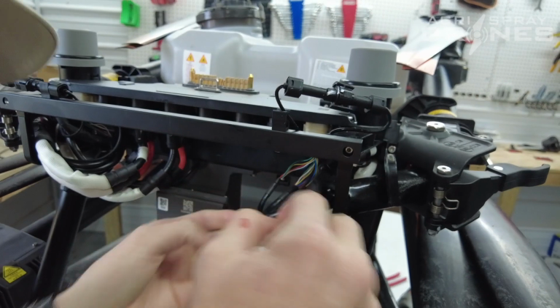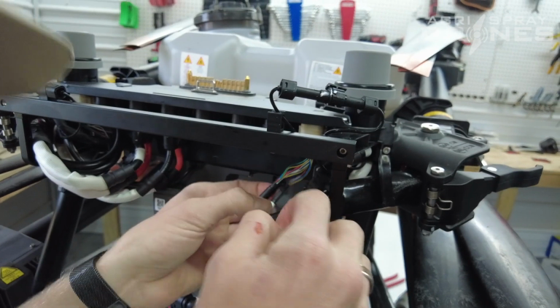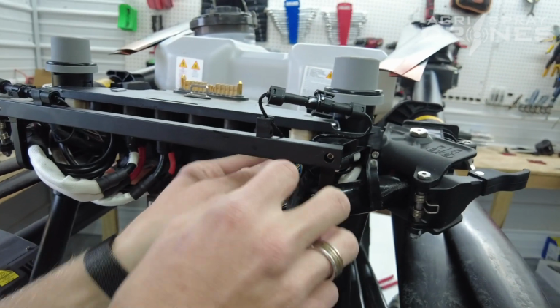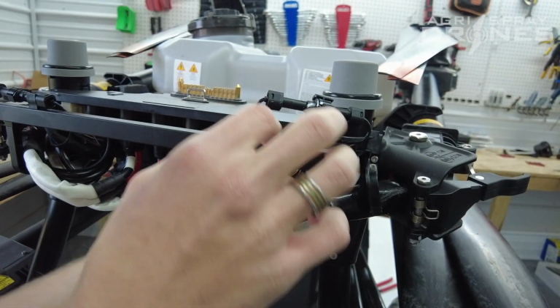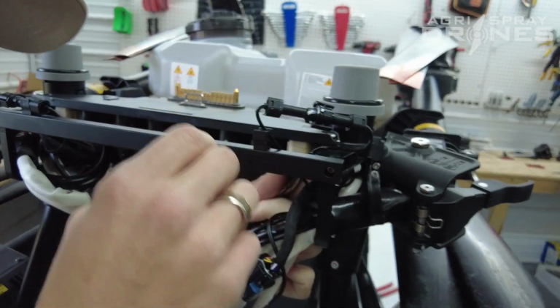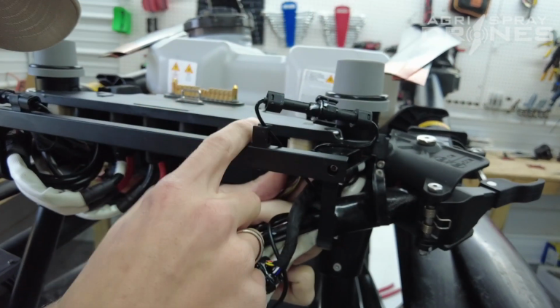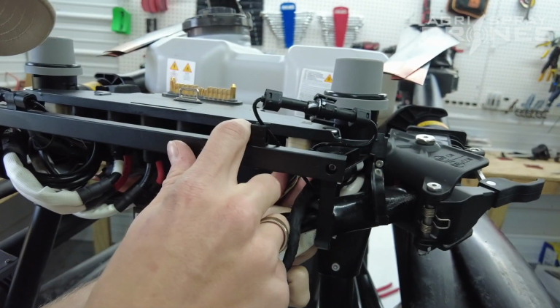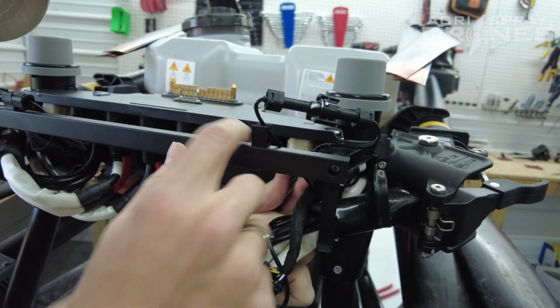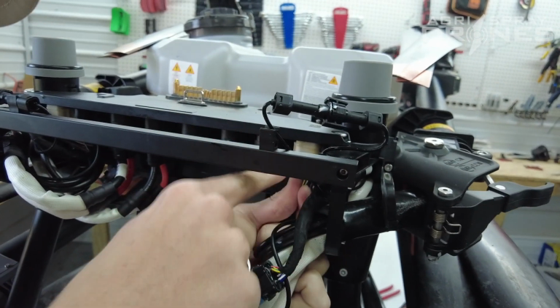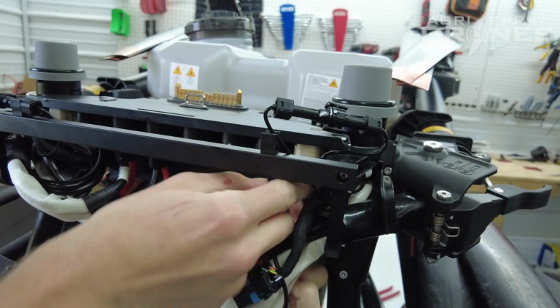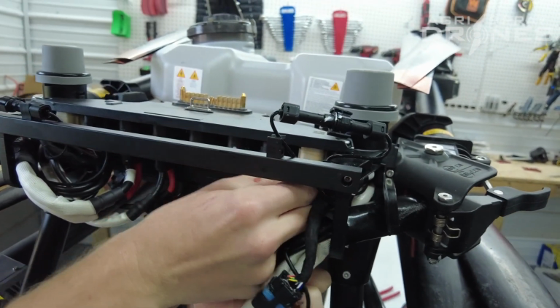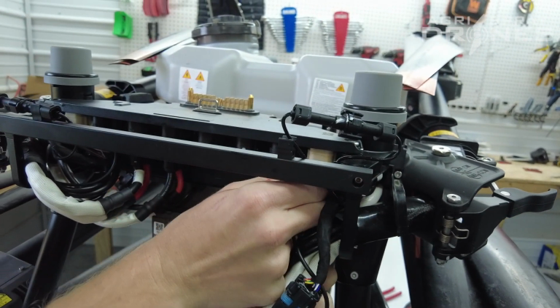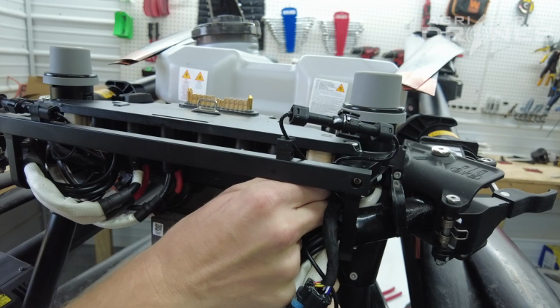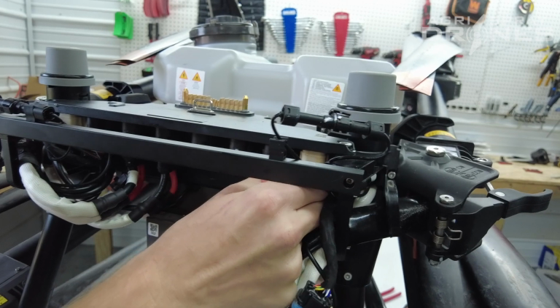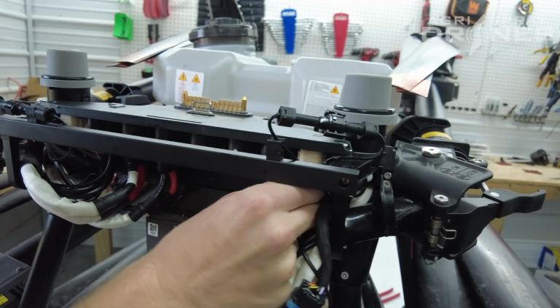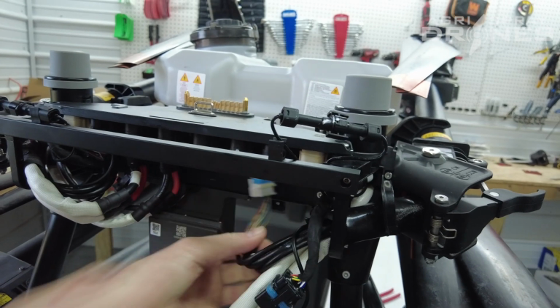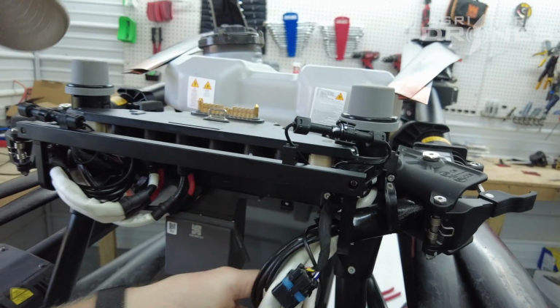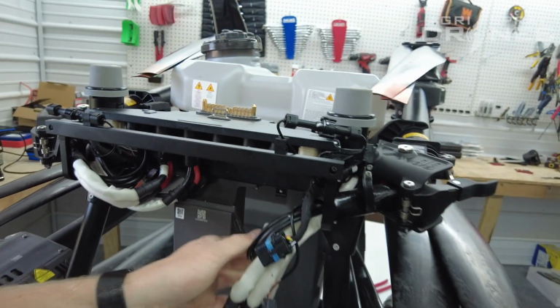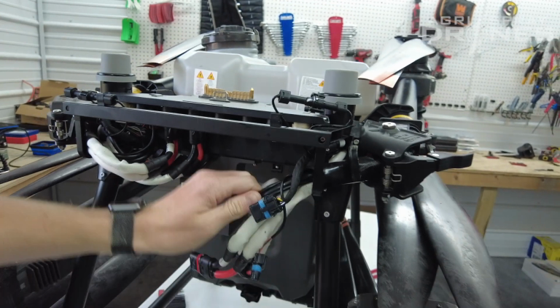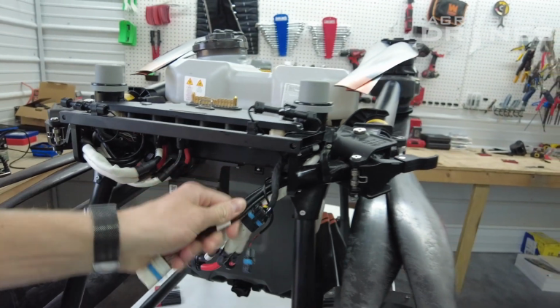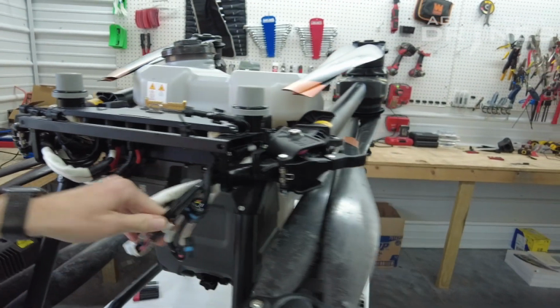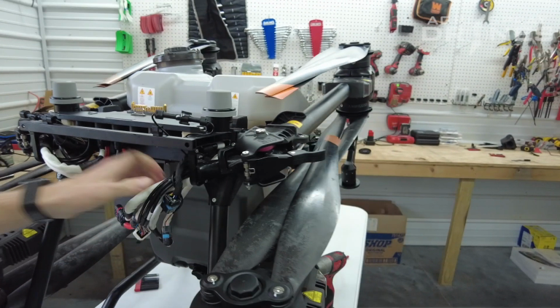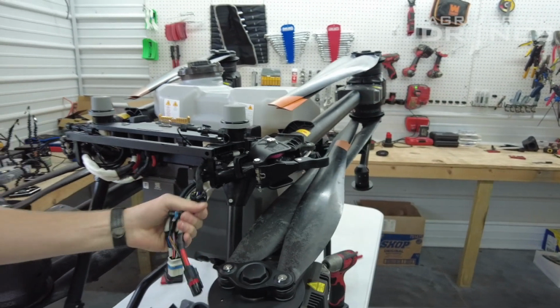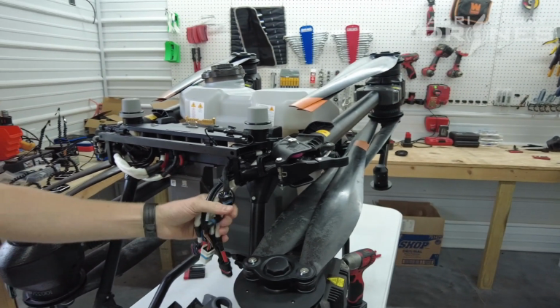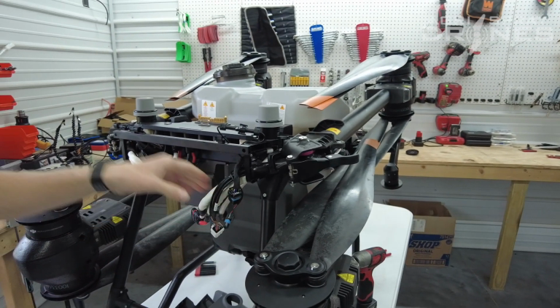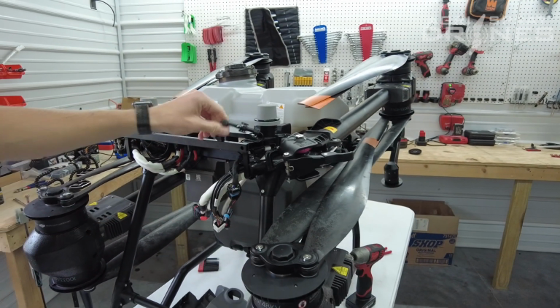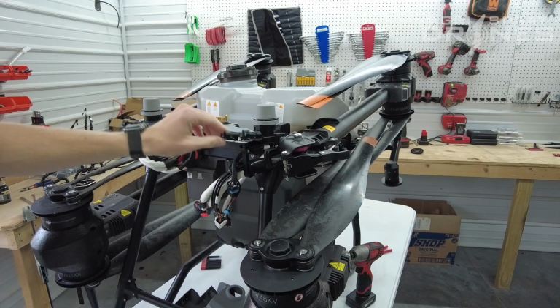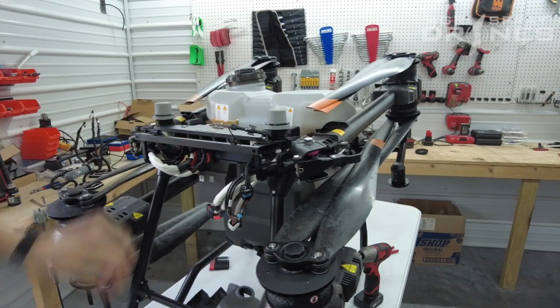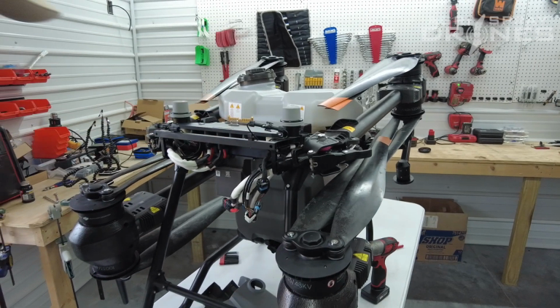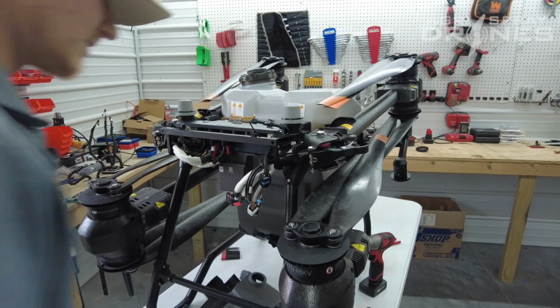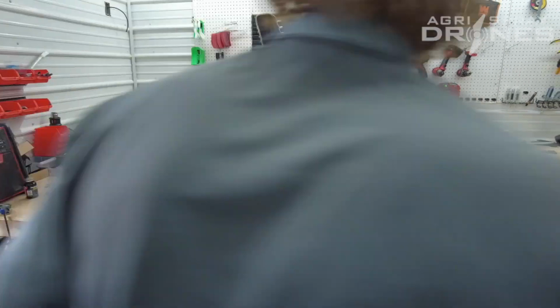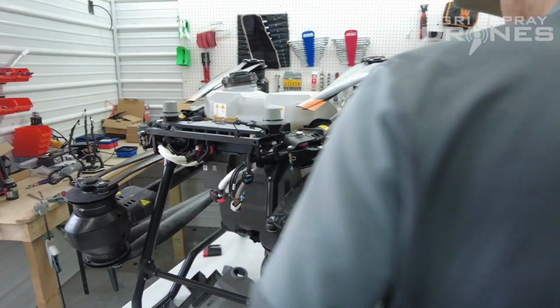And there's actually one more hiding back here. Now that you've got that done, we can move on to actually taking the arm itself apart.